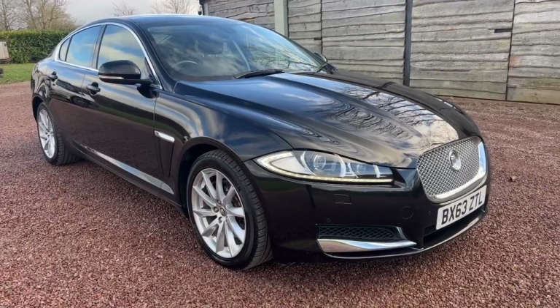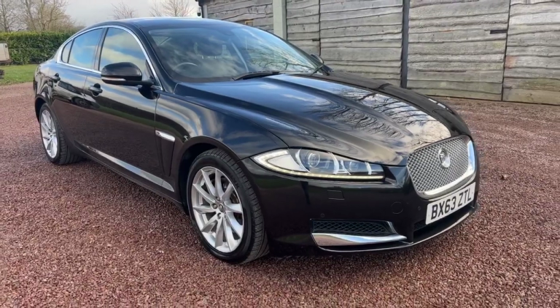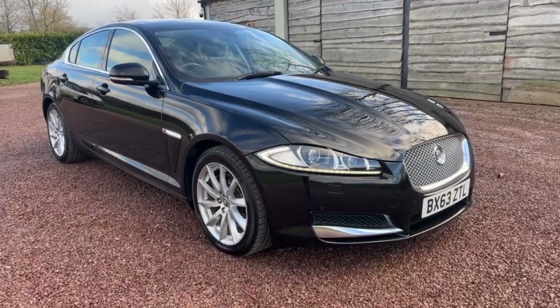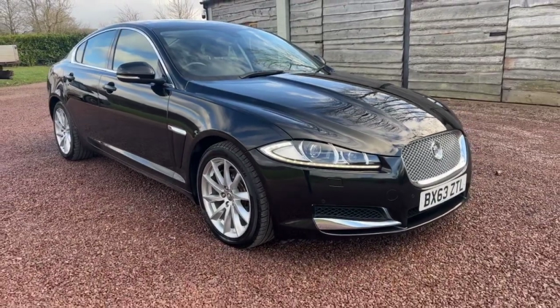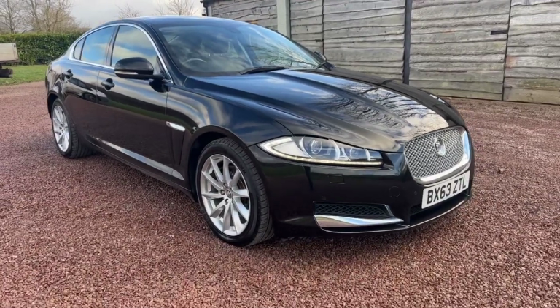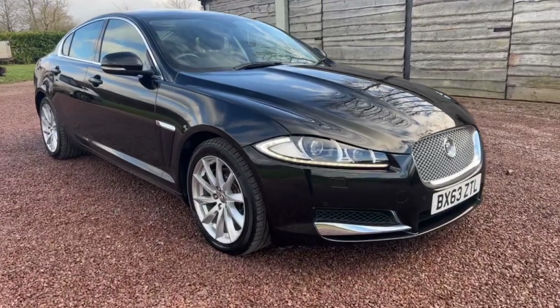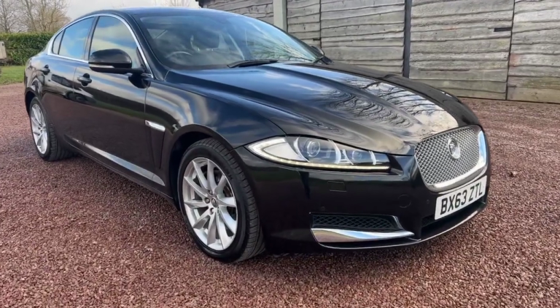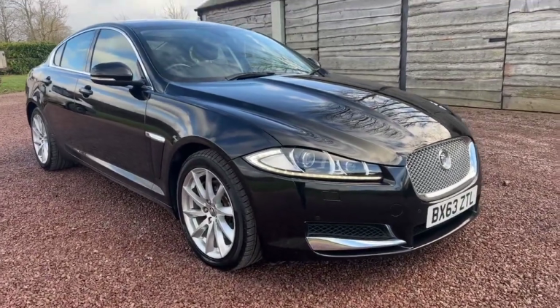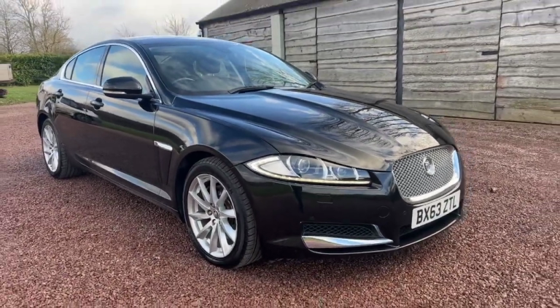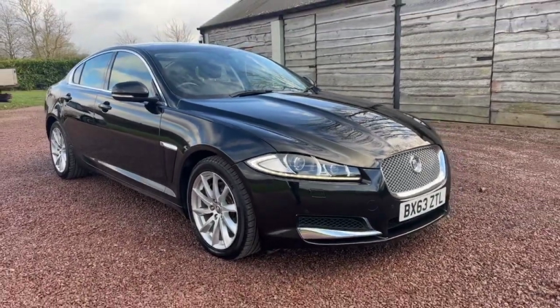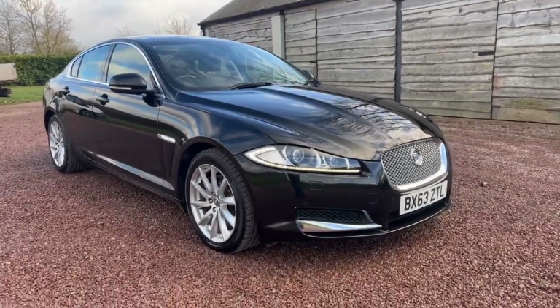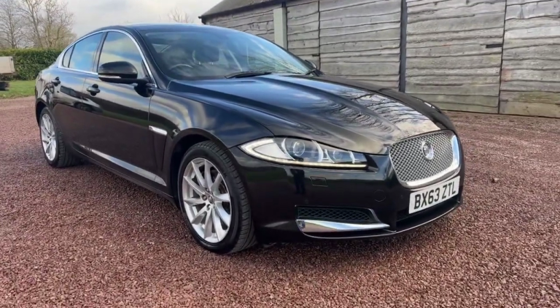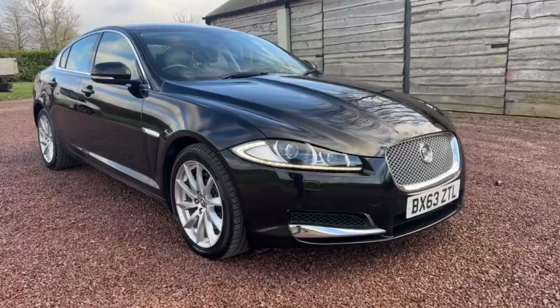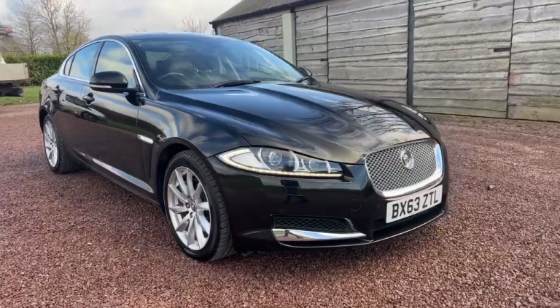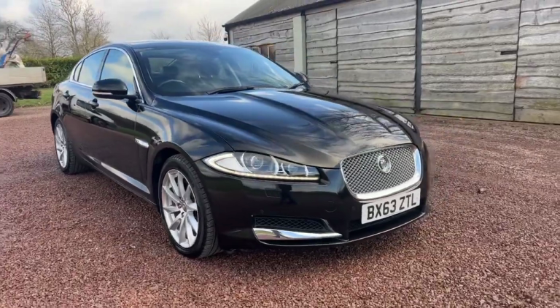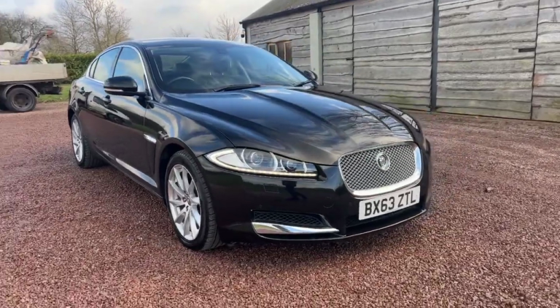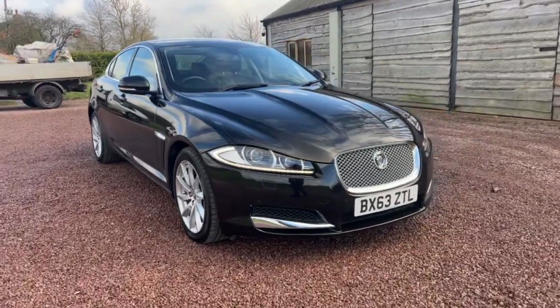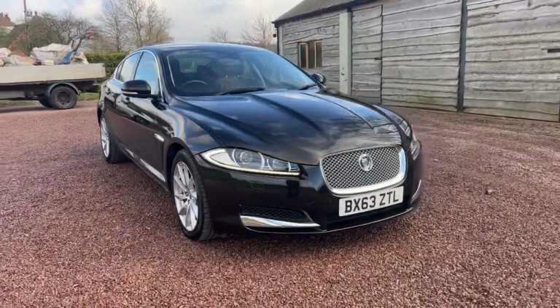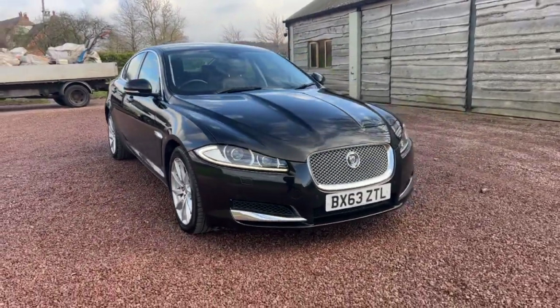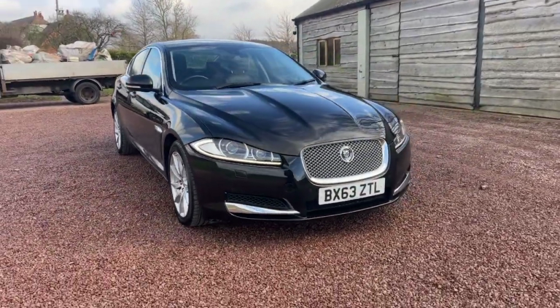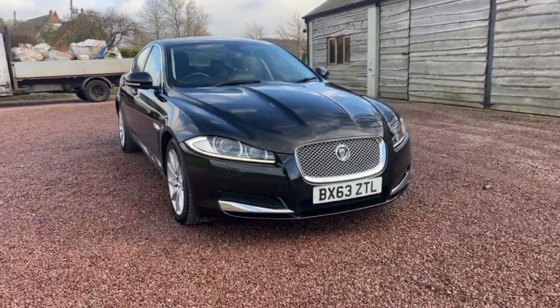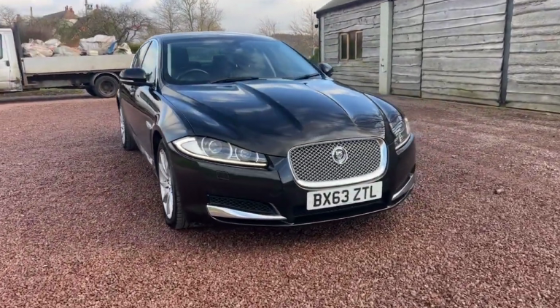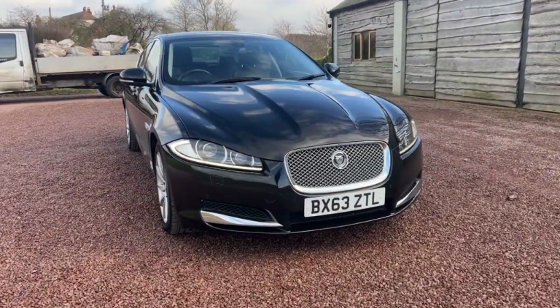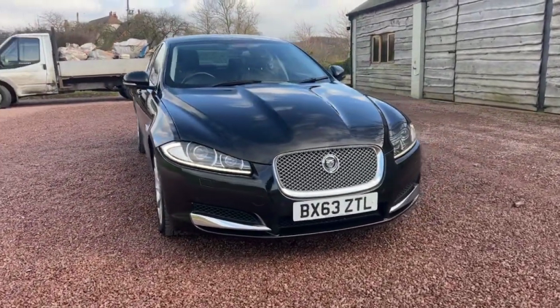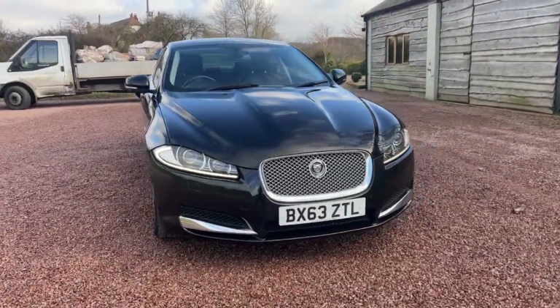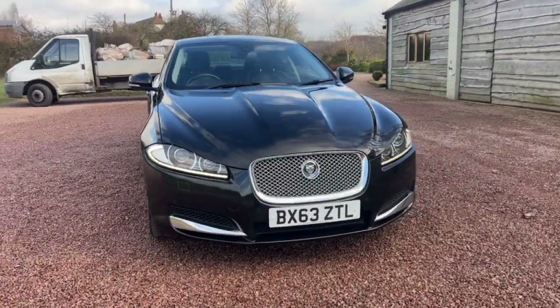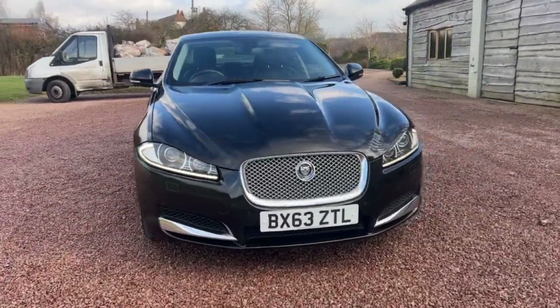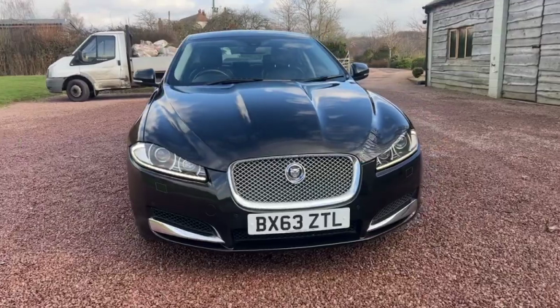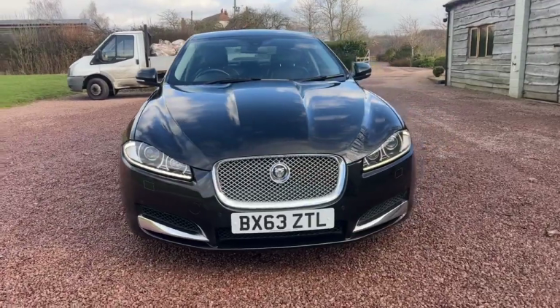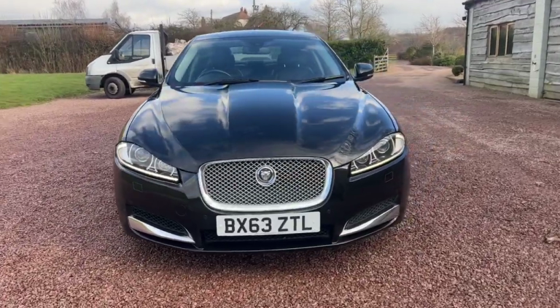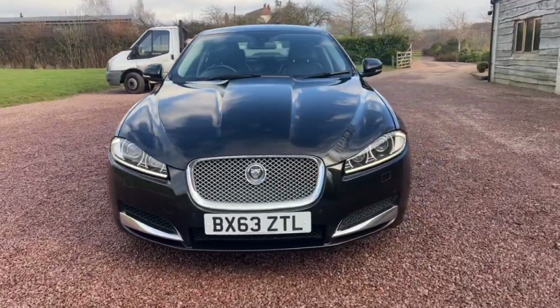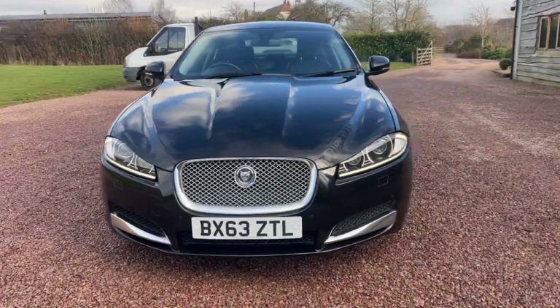Good afternoon and welcome to today's video from Barclay Motor Company at Hopwood, for this Jaguar XF 3.0 litre V6 diesel premium luxury start-stop.